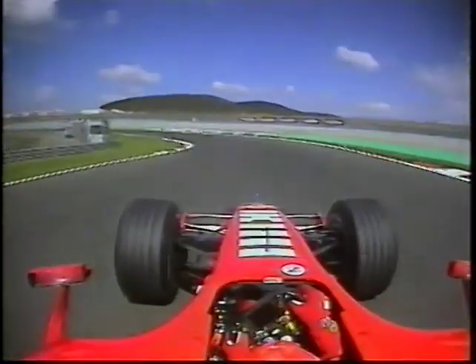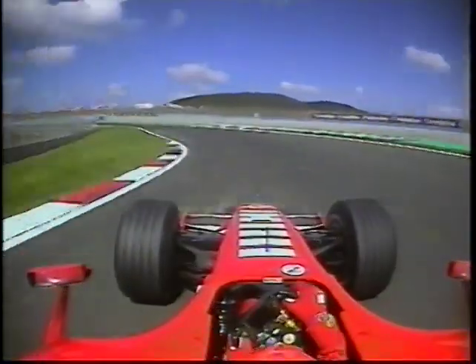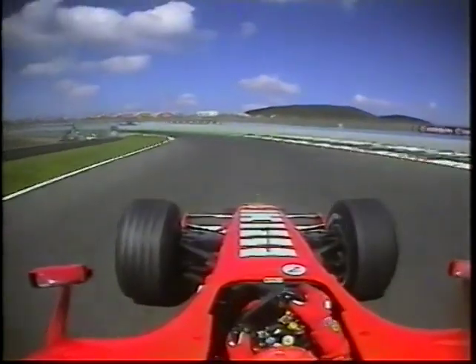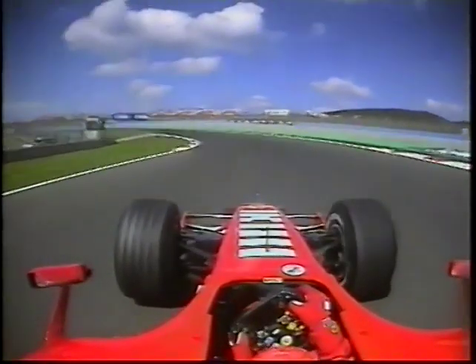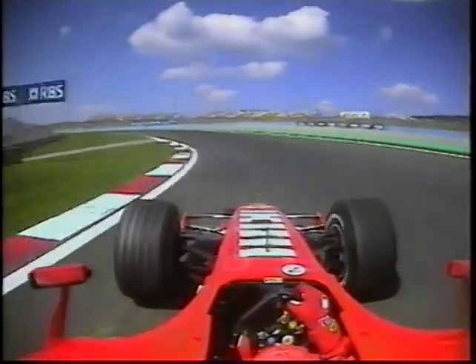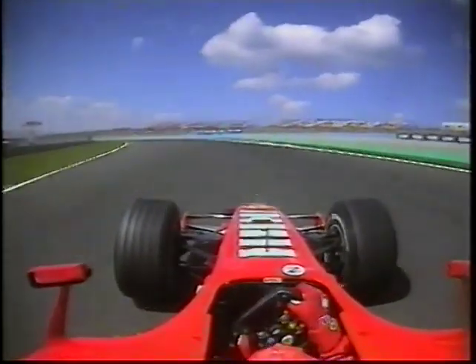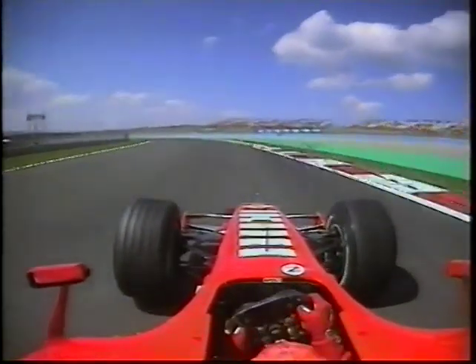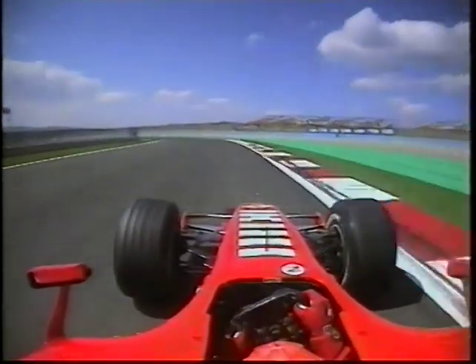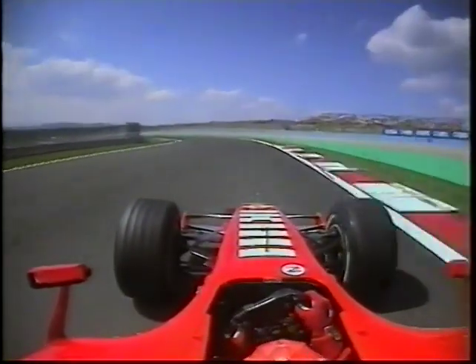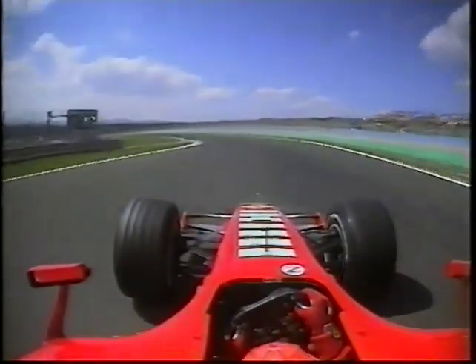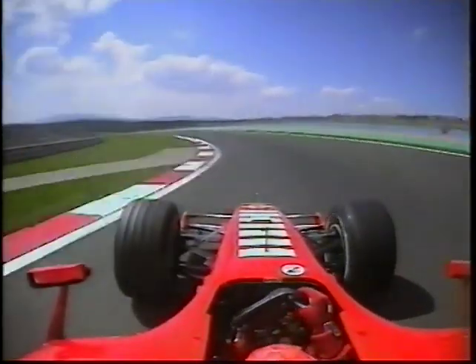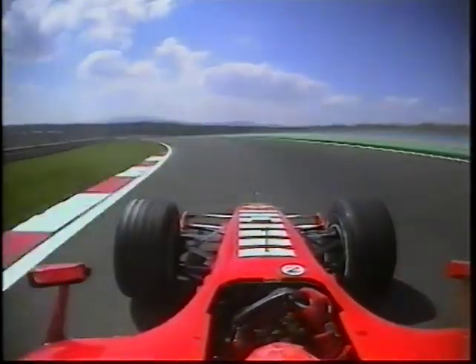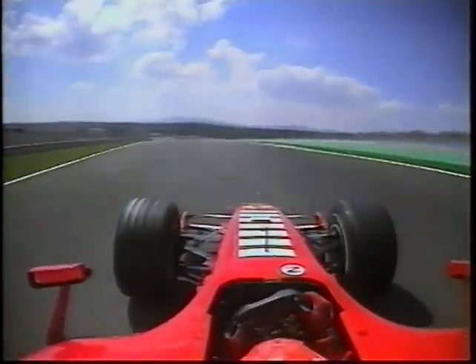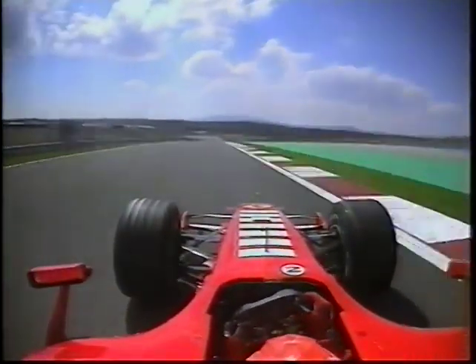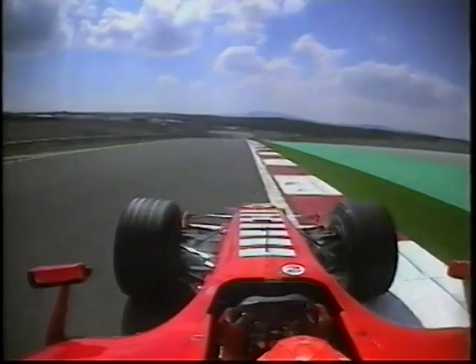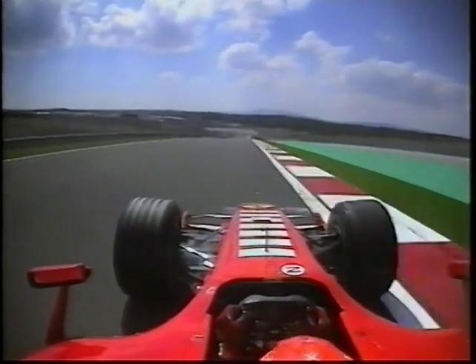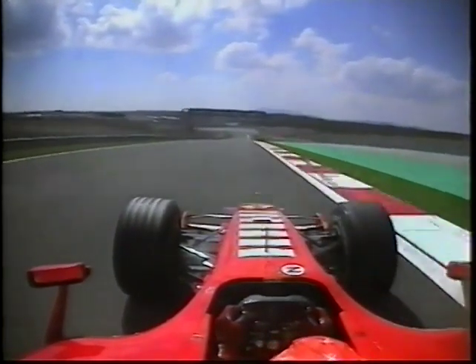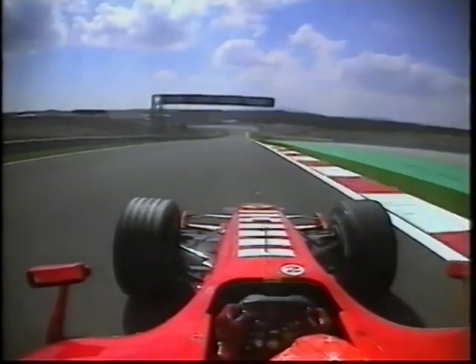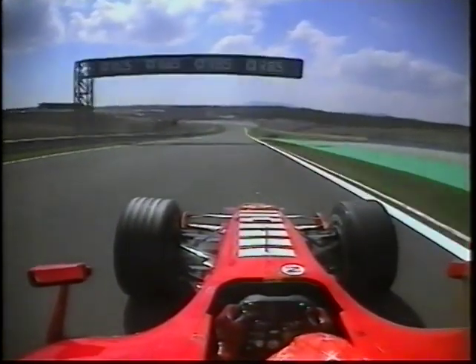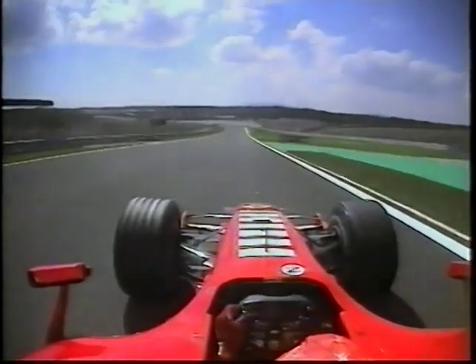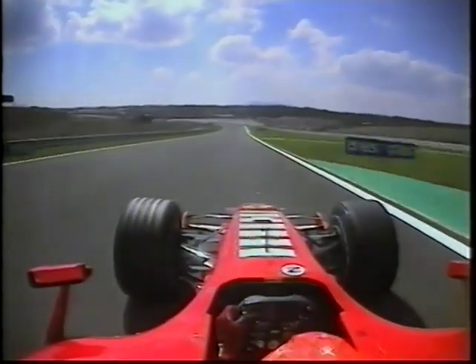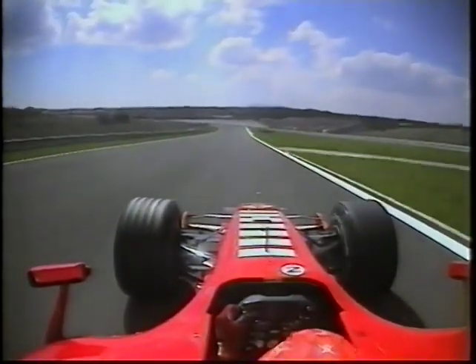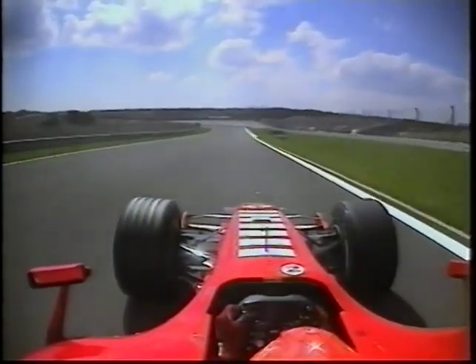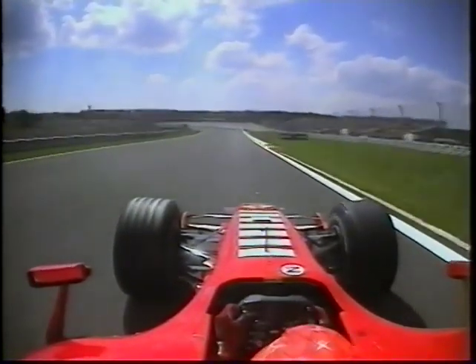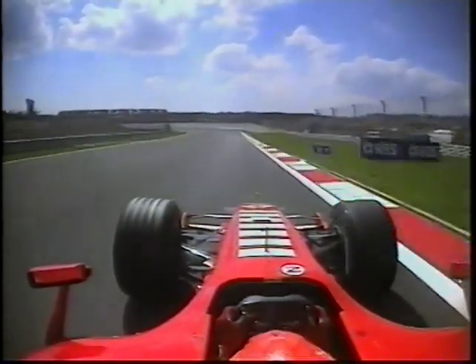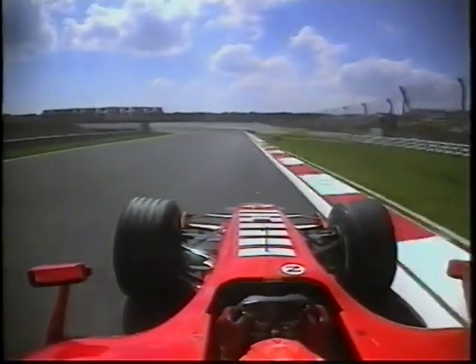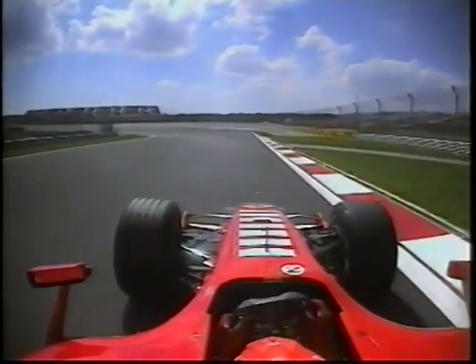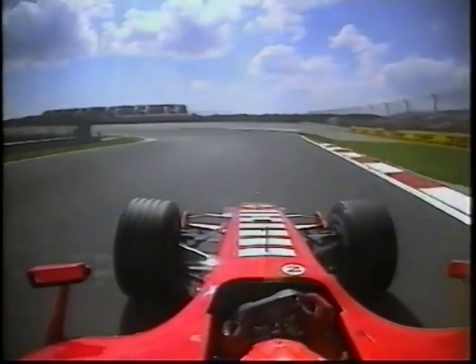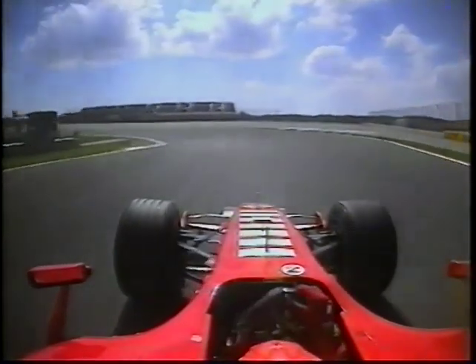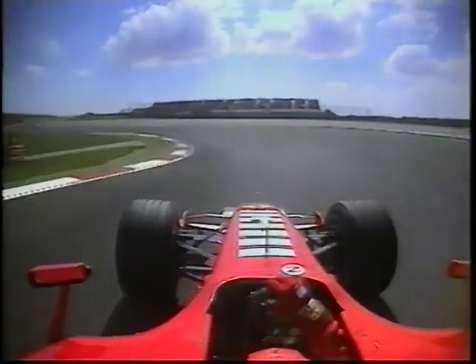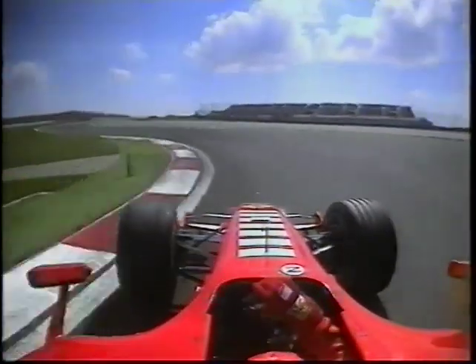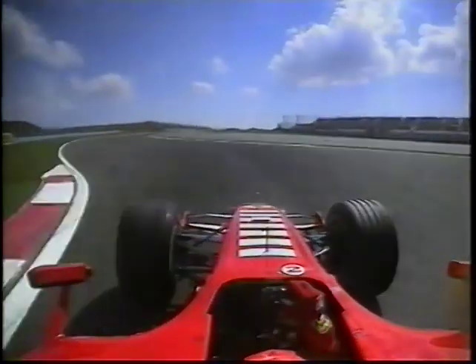180 miles an hour on the way in — you must kiss the next three apexes at 160 miles an hour. Traction control helping him apply exactly the right amount of power for a clean exit down the hill. 180 miles an hour towards Turn 9, which is very wide — carry a lot of speed through there.